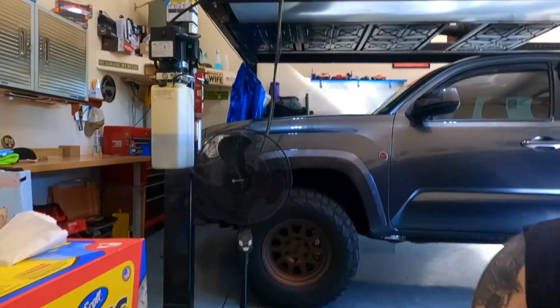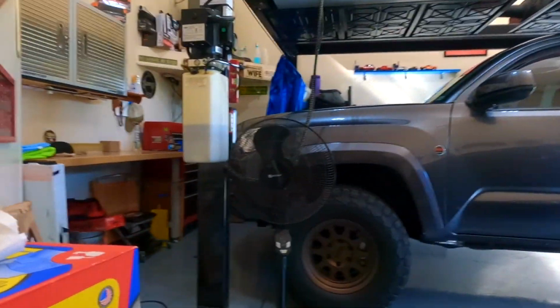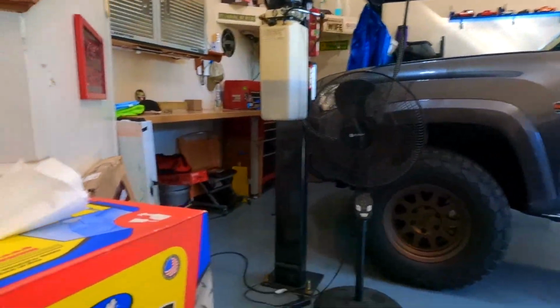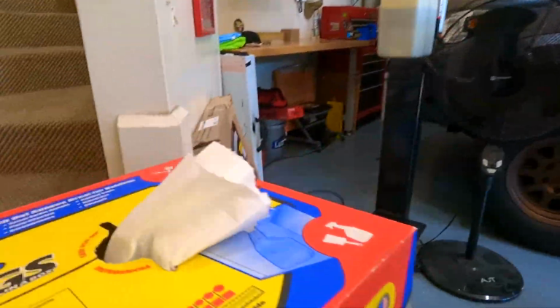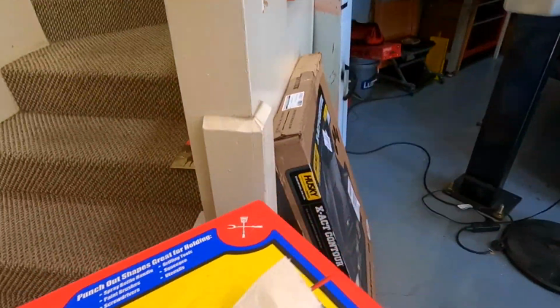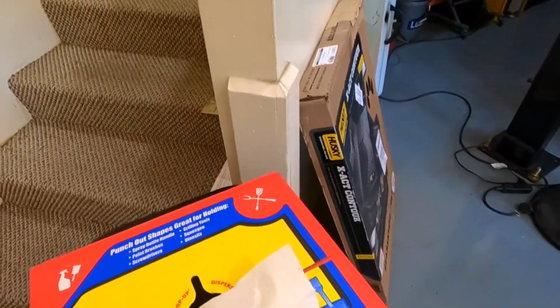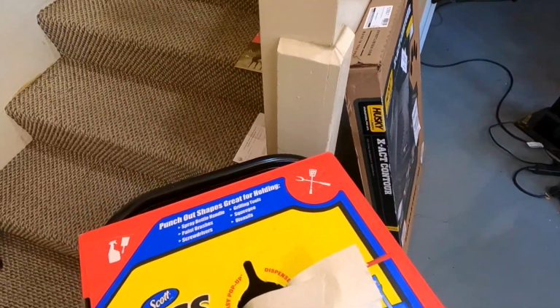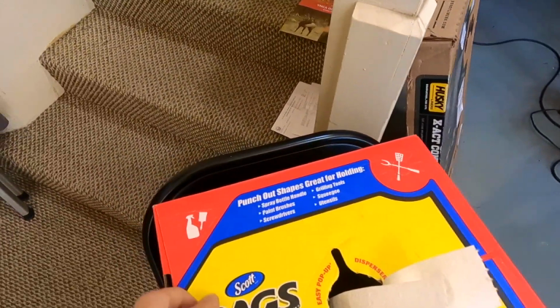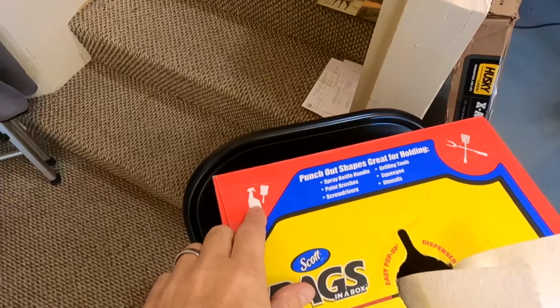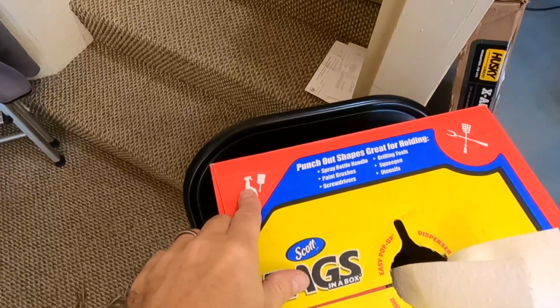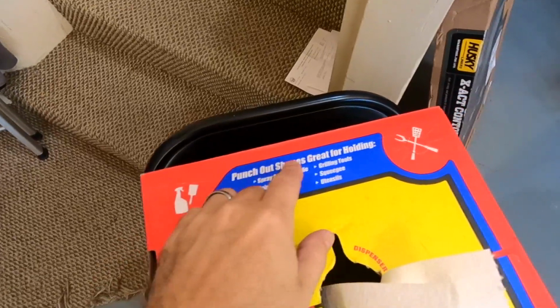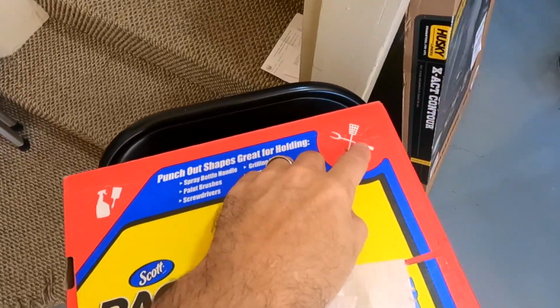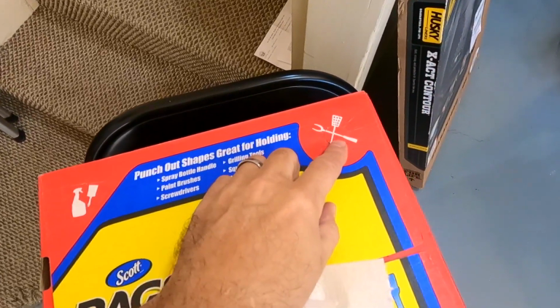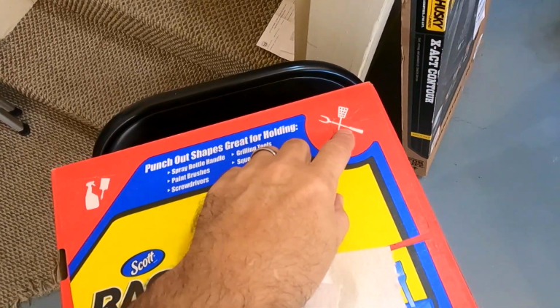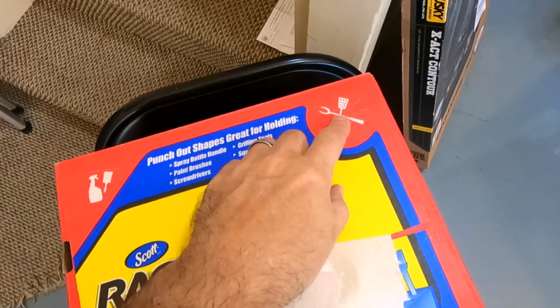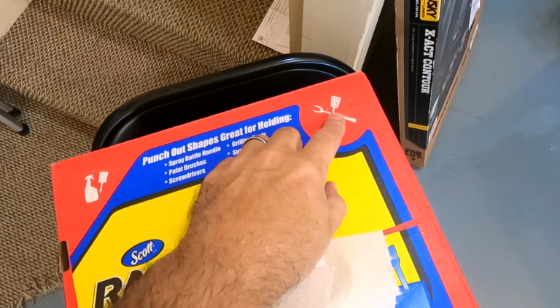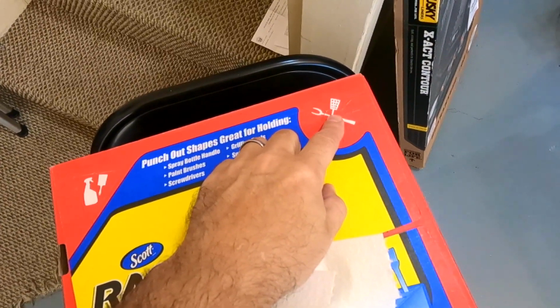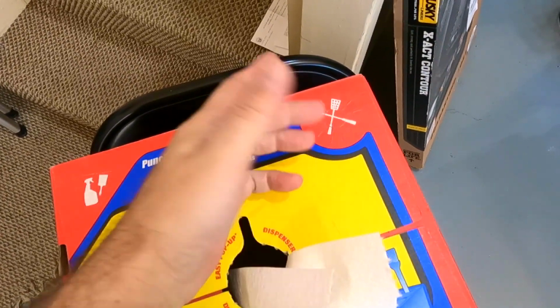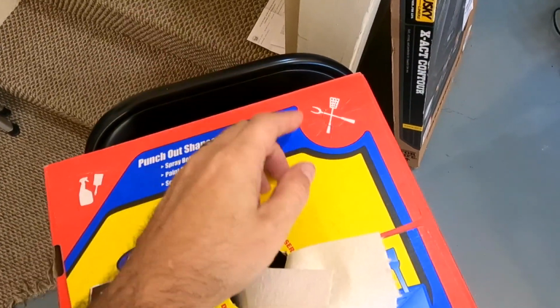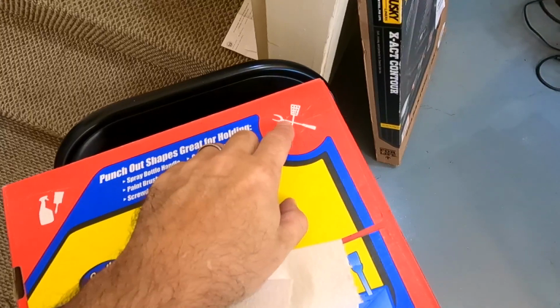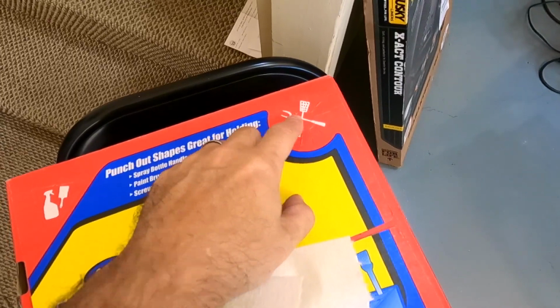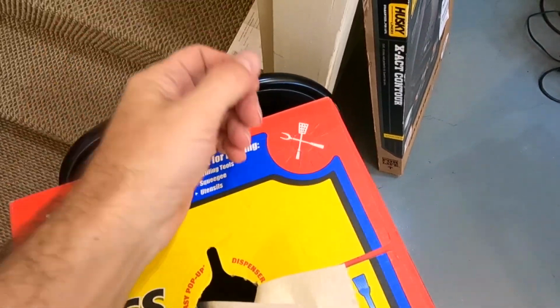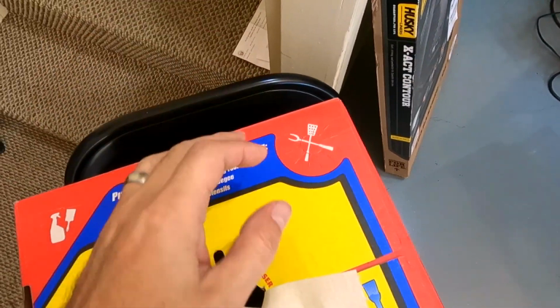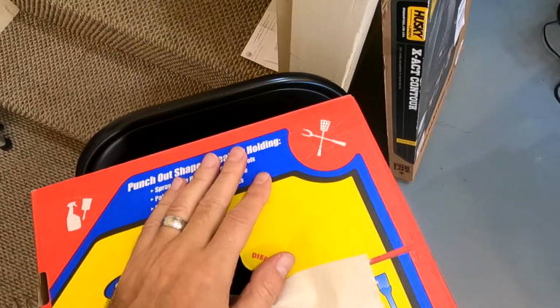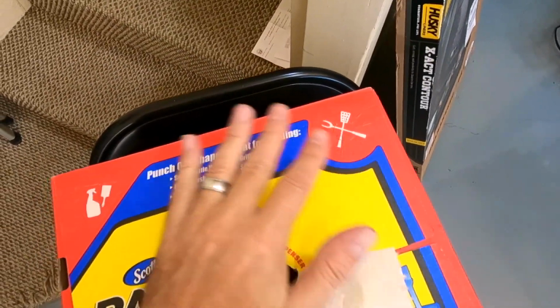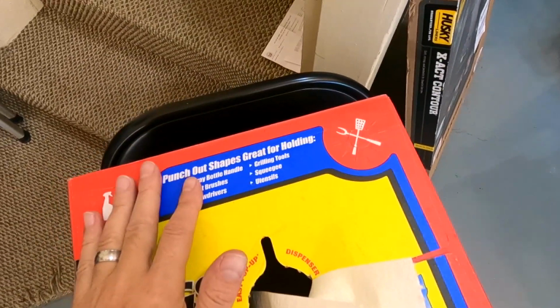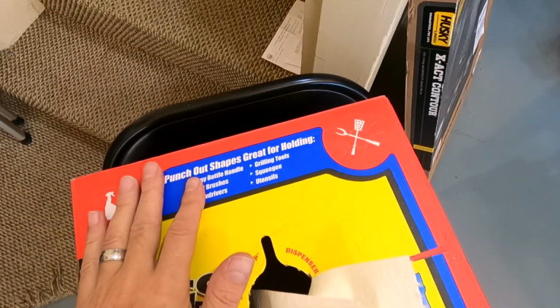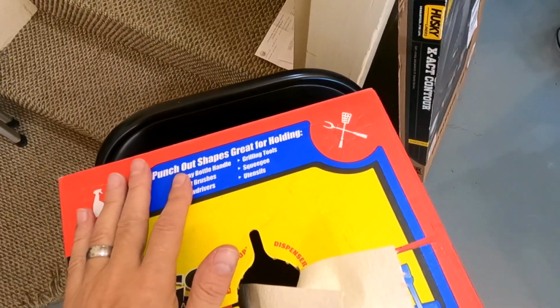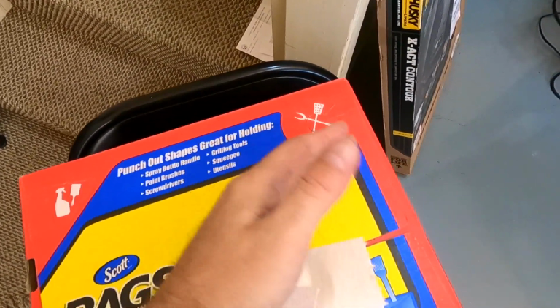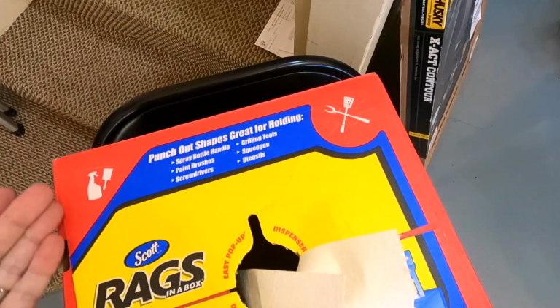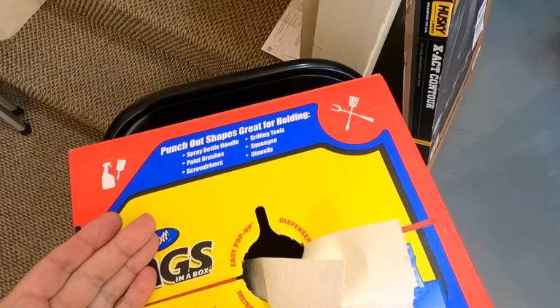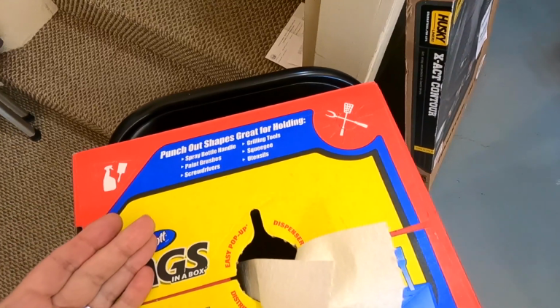I've never noticed before, but if you look at the top of the box, there are a couple of cutouts to hold stuff — paintbrushes, tools, whatever. You just pop these out, stick them down in there. It's a good way to keep track of stuff. Never noticed that until today.